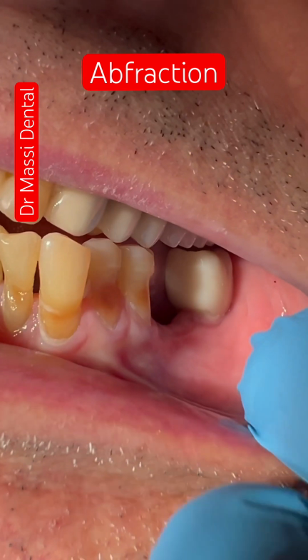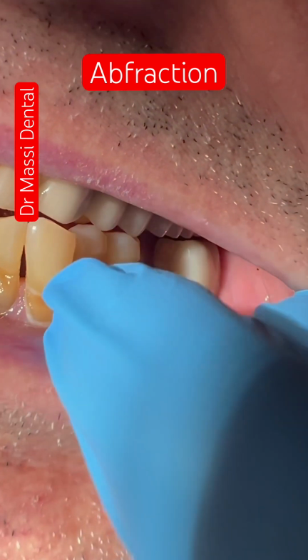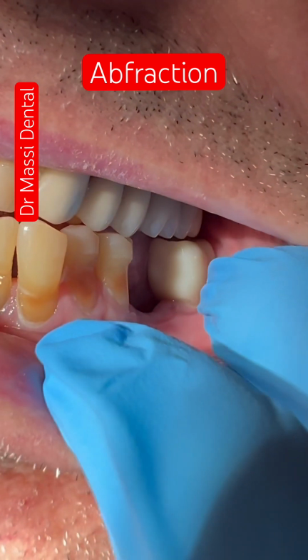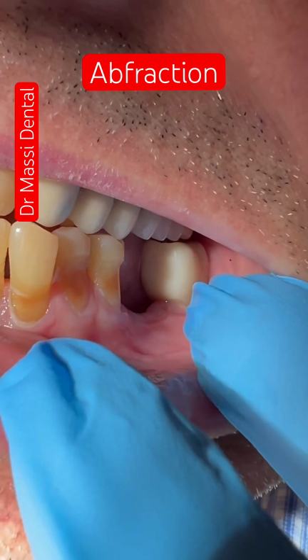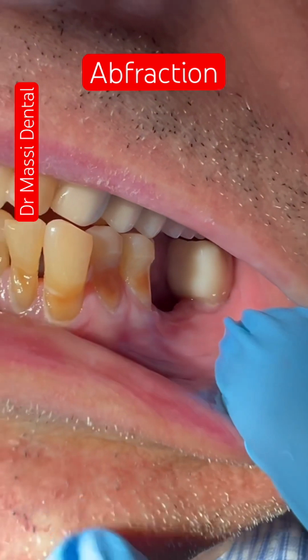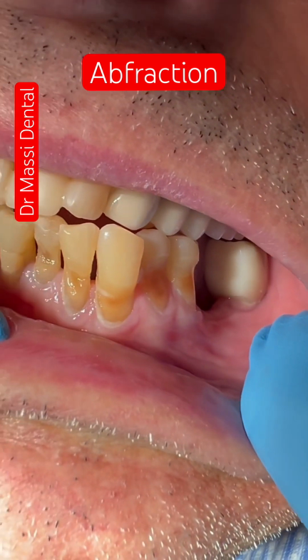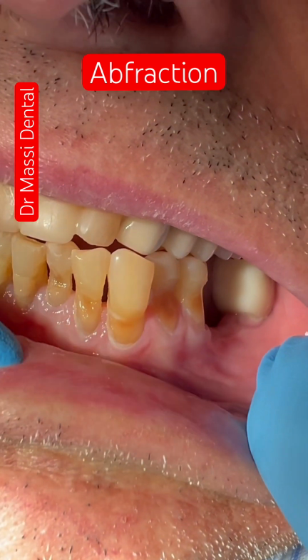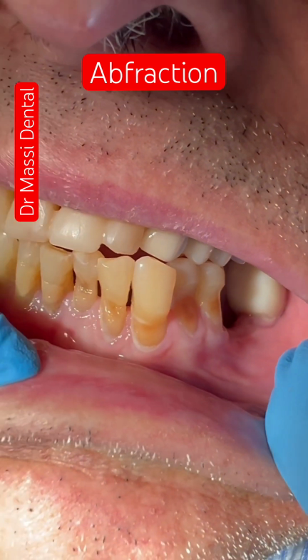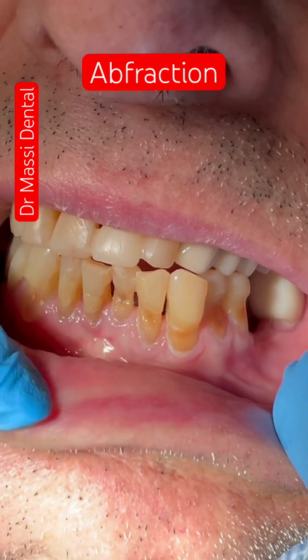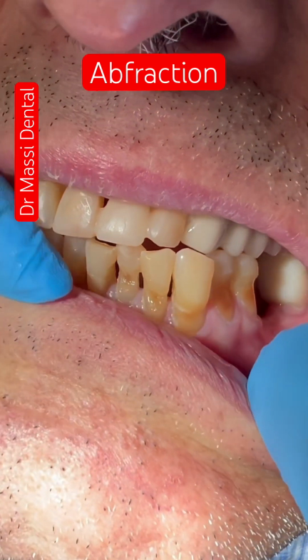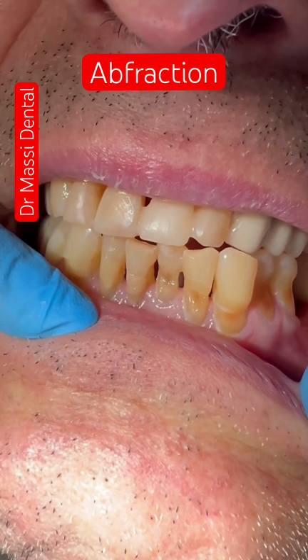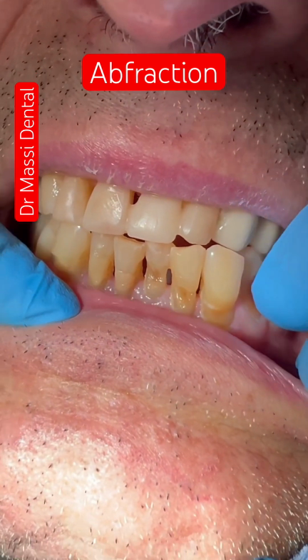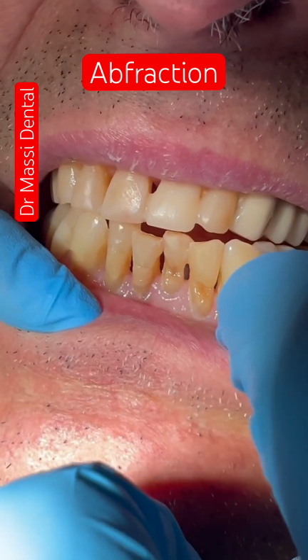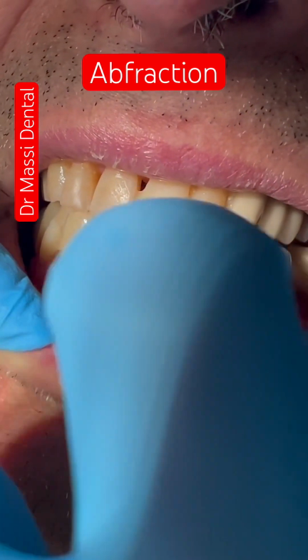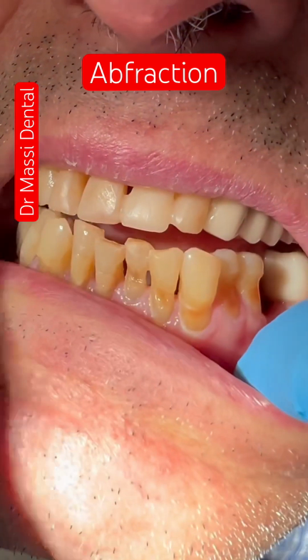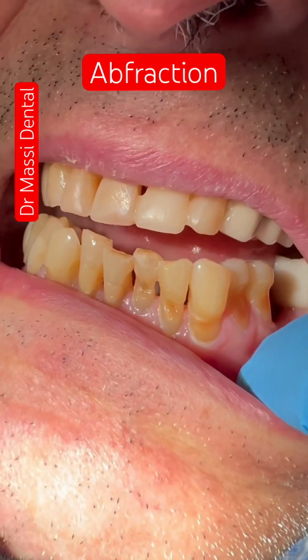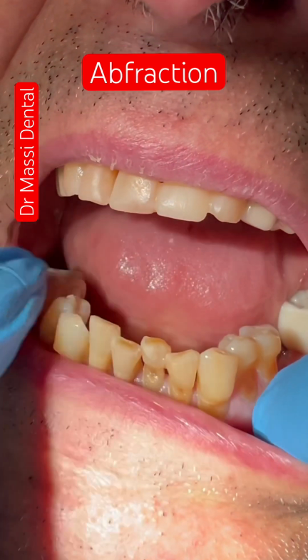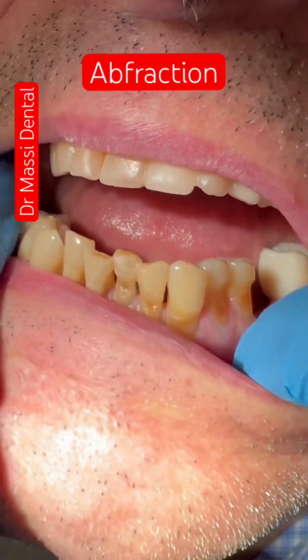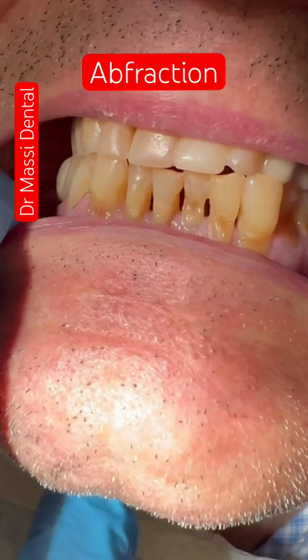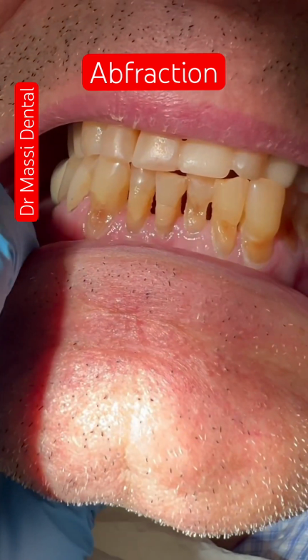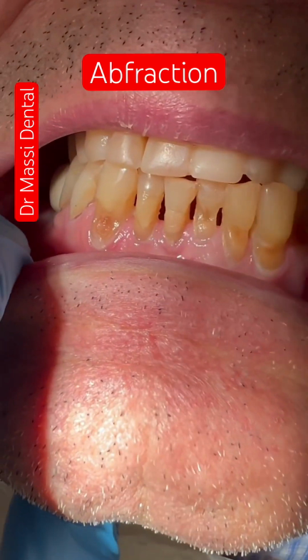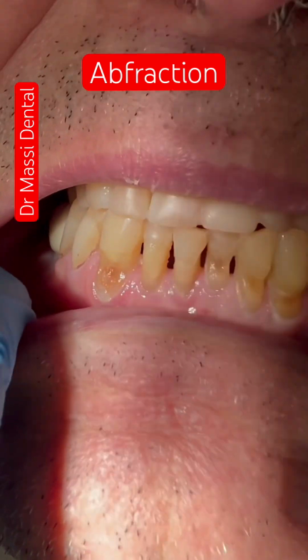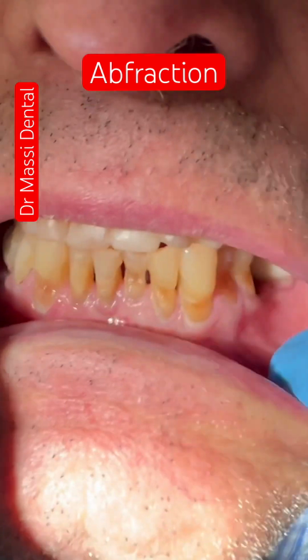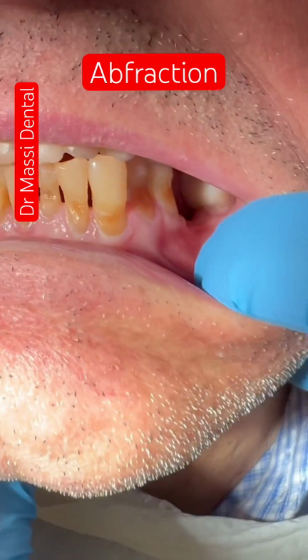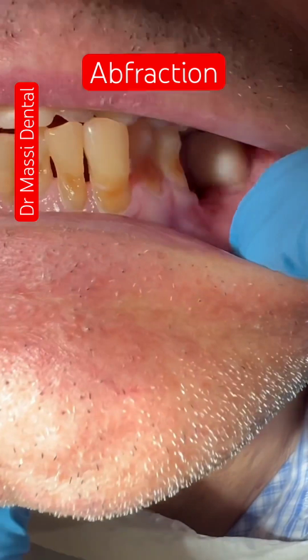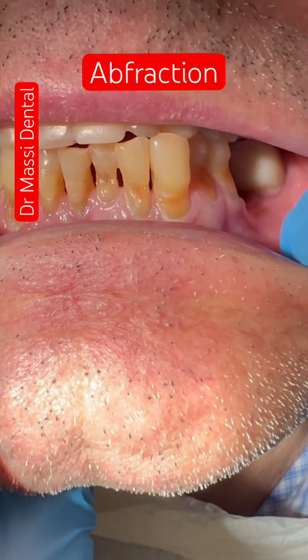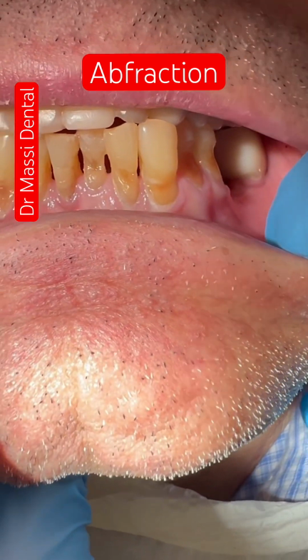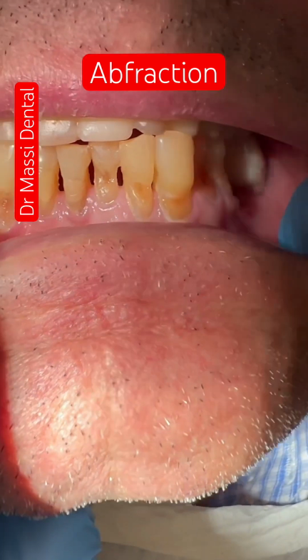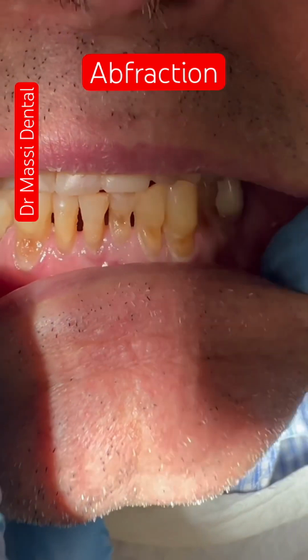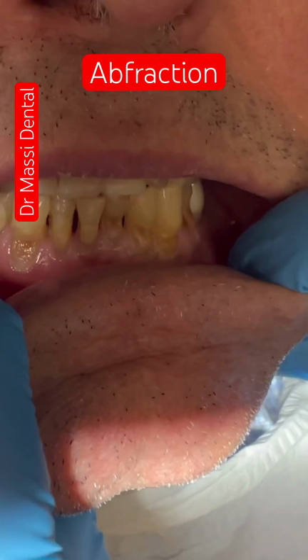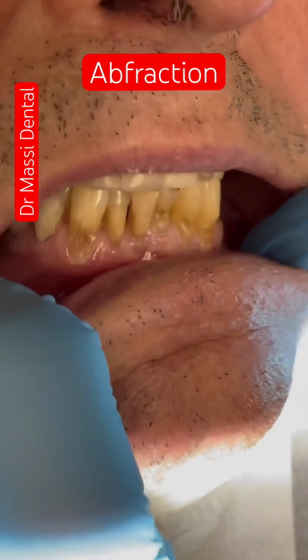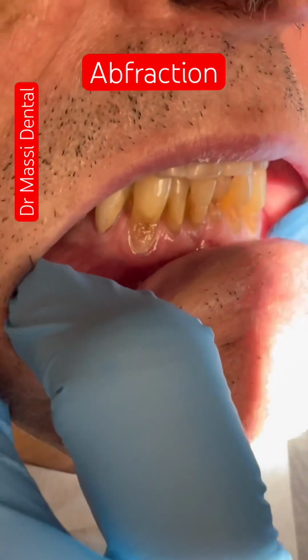Cold, cold, cold. It's my teeth. Blue — cold, cold, cold.